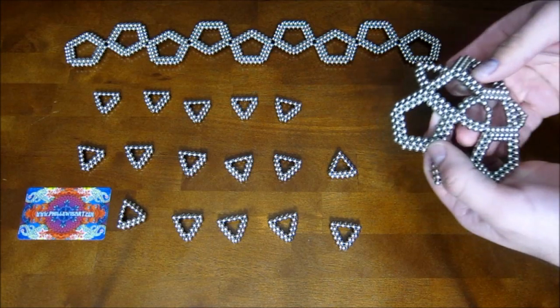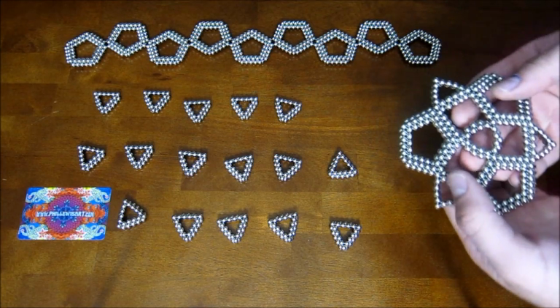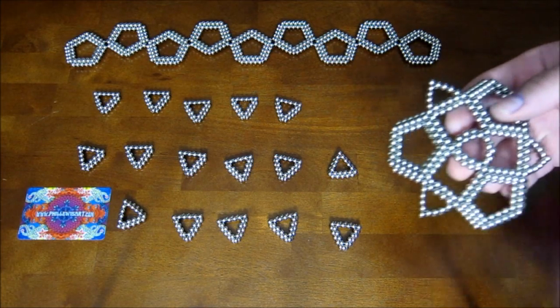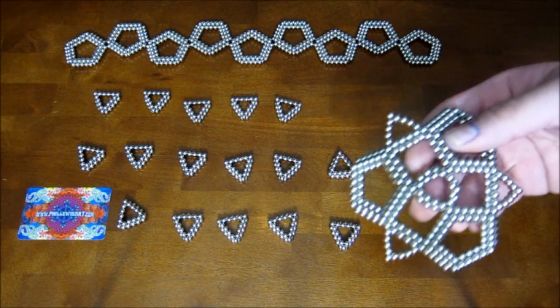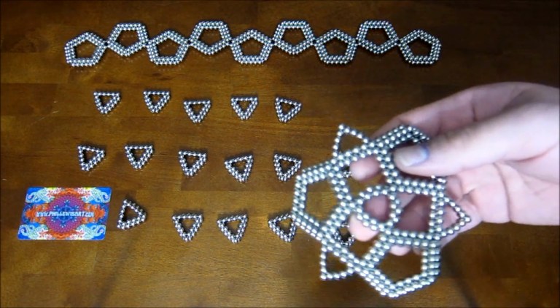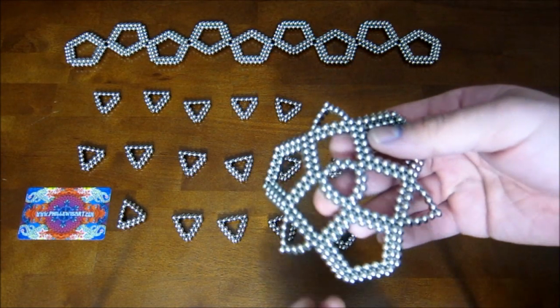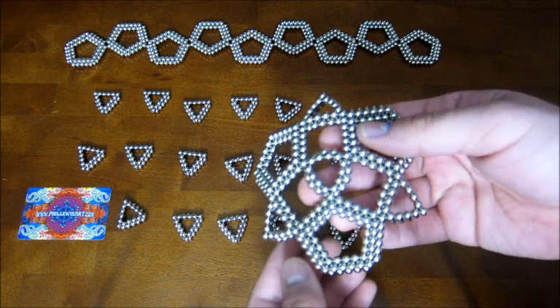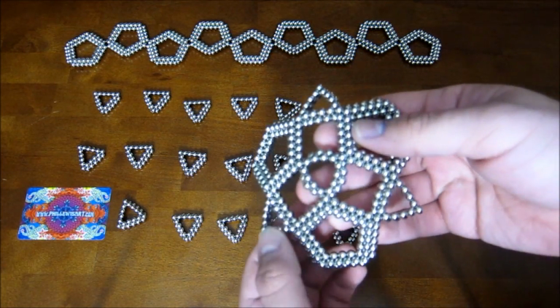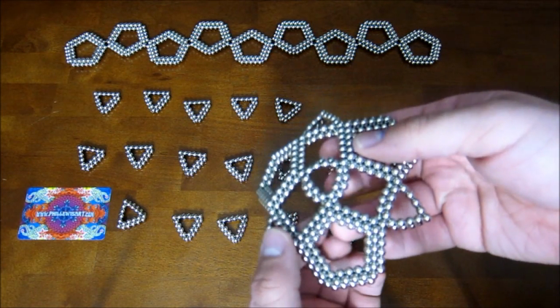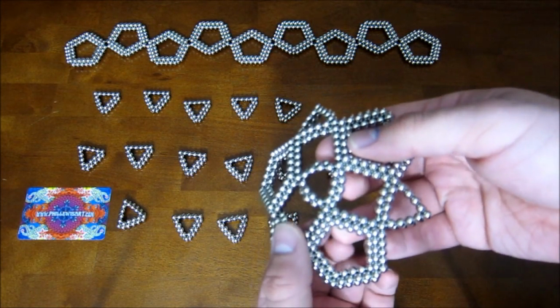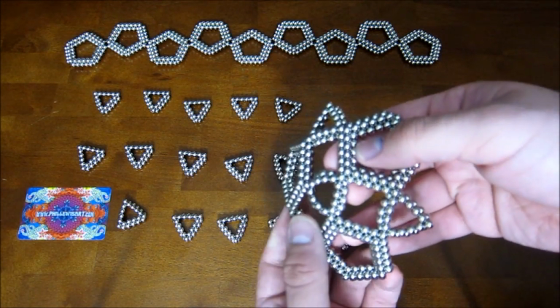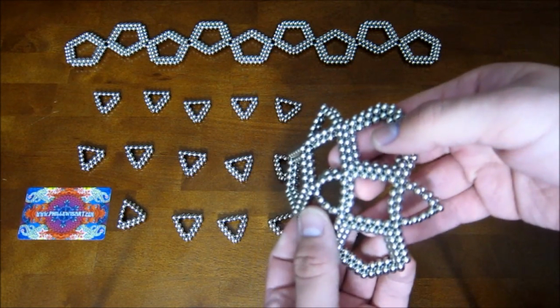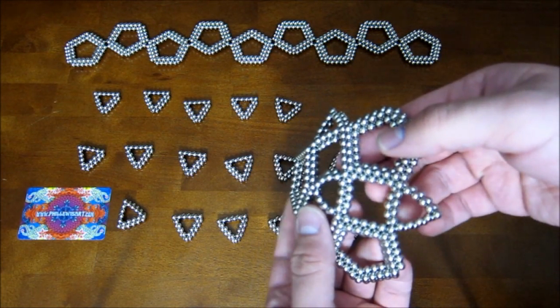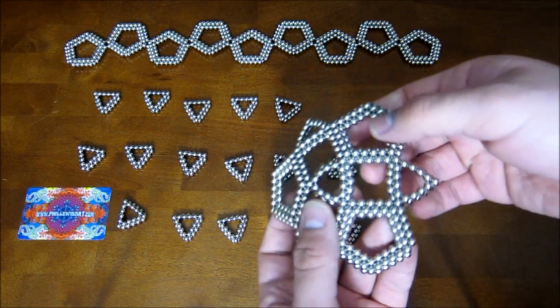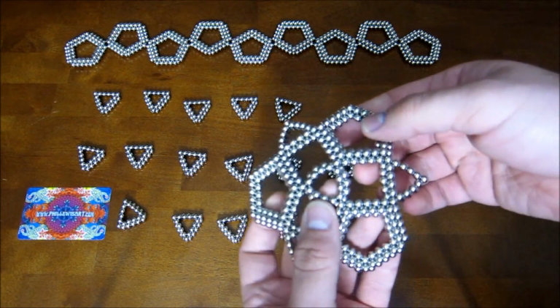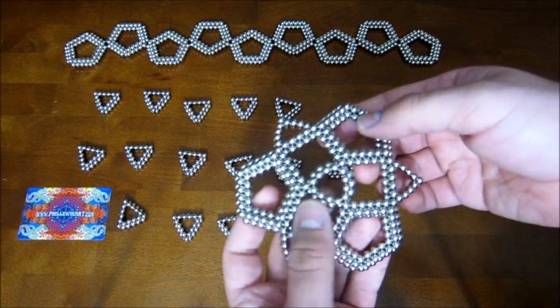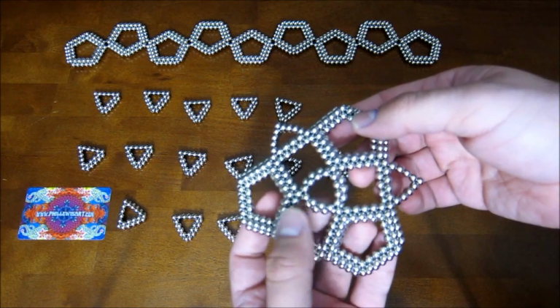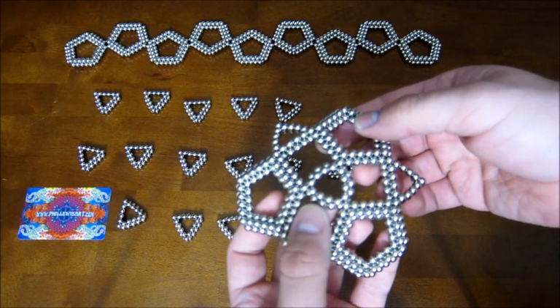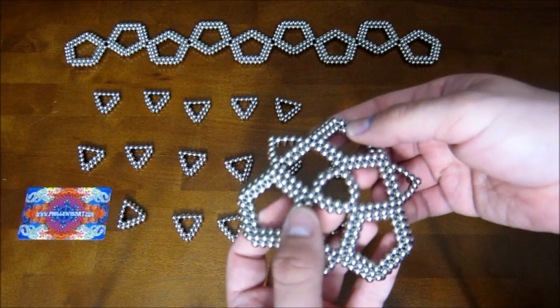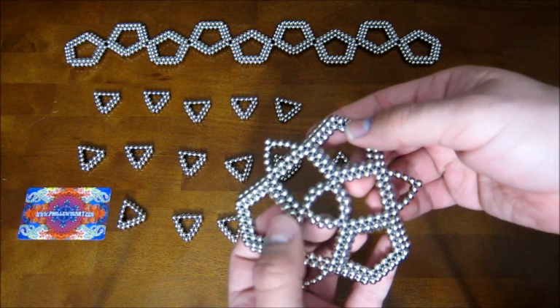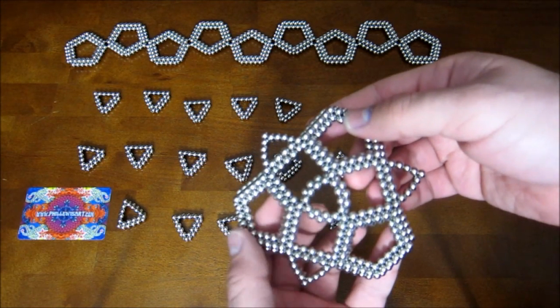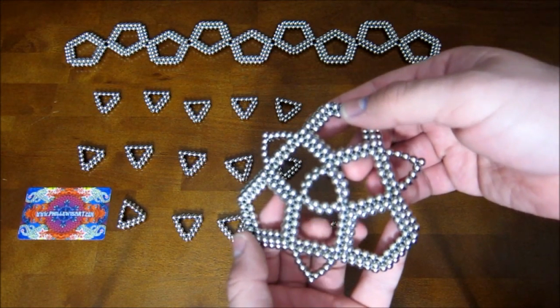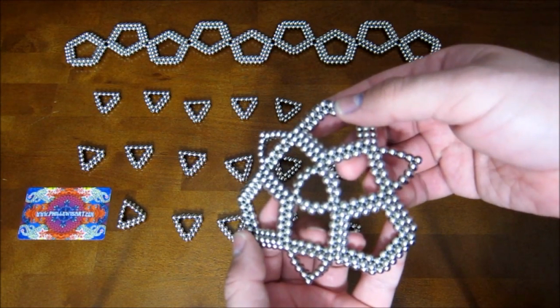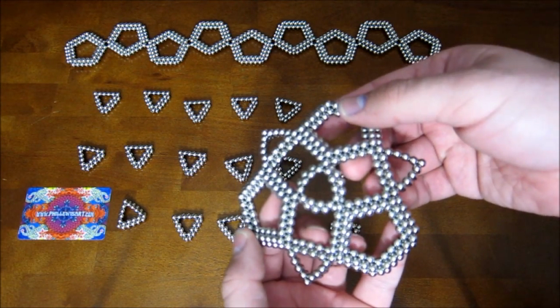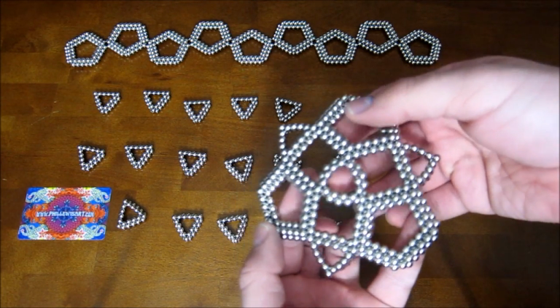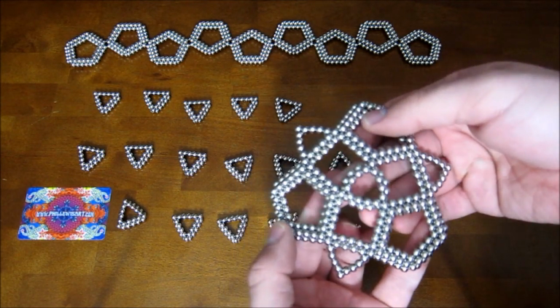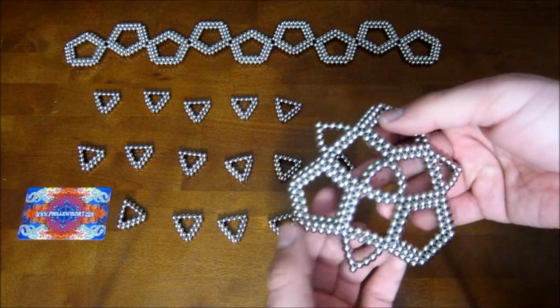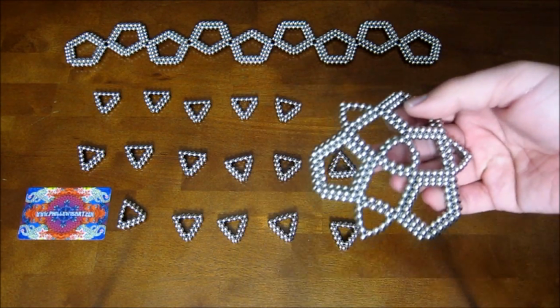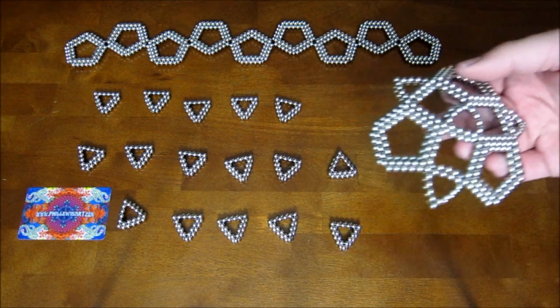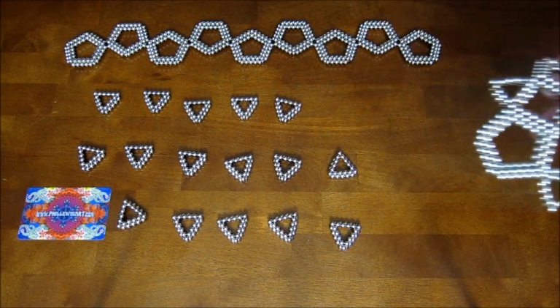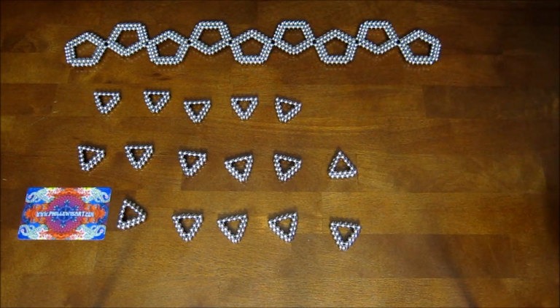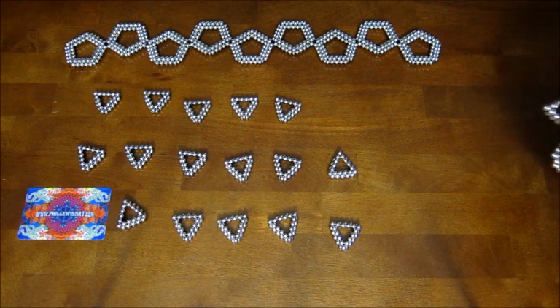One thing when you start to assemble it: you'll notice that as you go, the triangles will kind of start to bend out of shape a little bit. And that's normal — that's just kind of how it works.